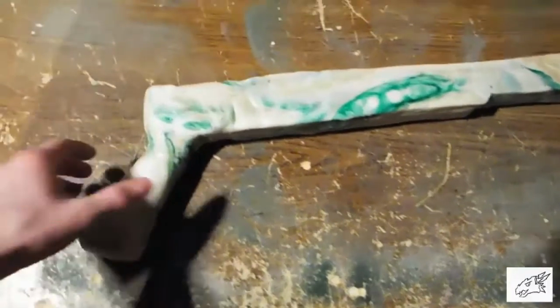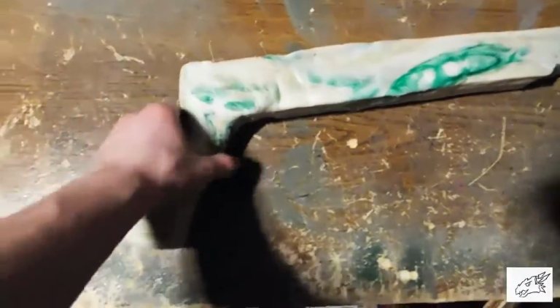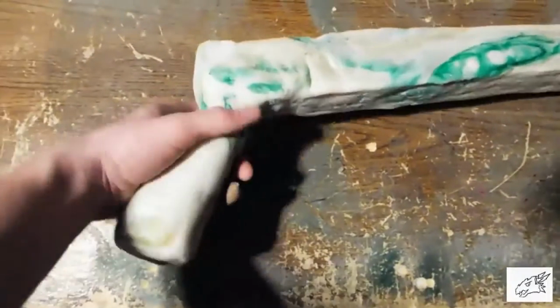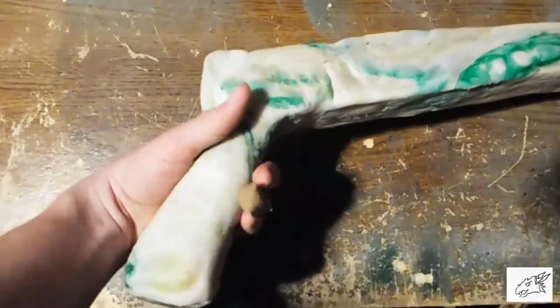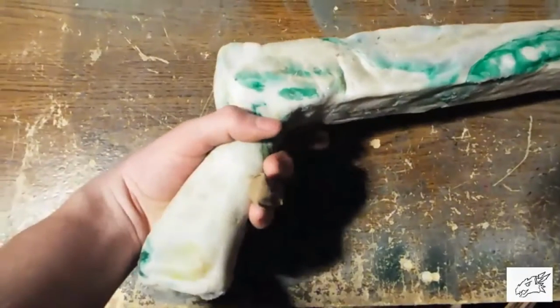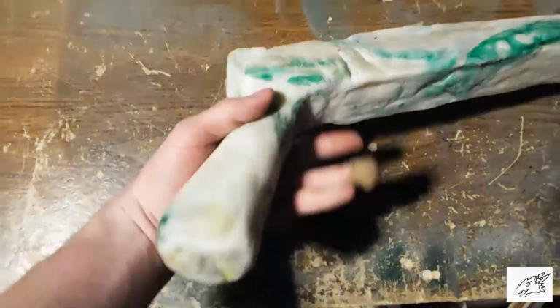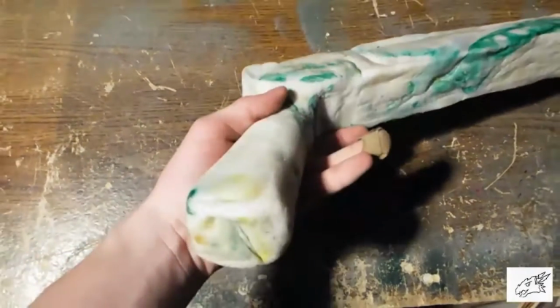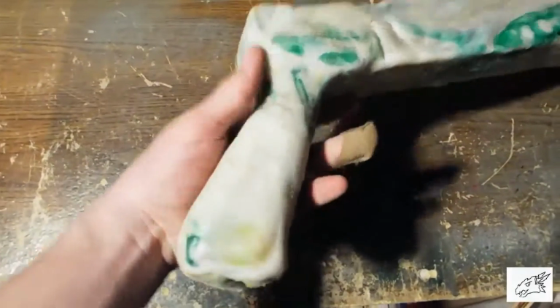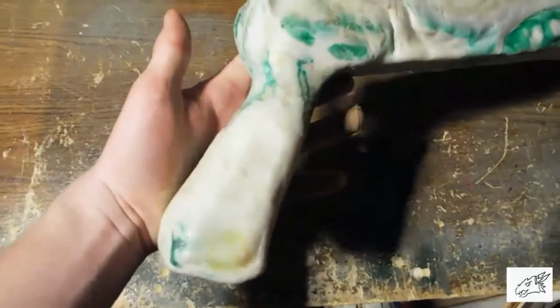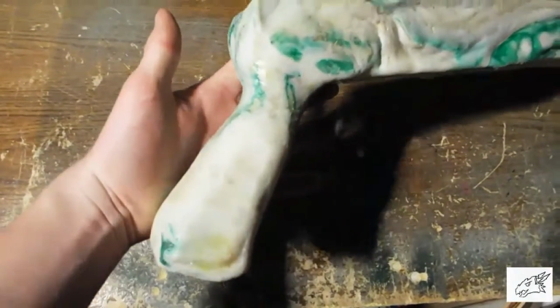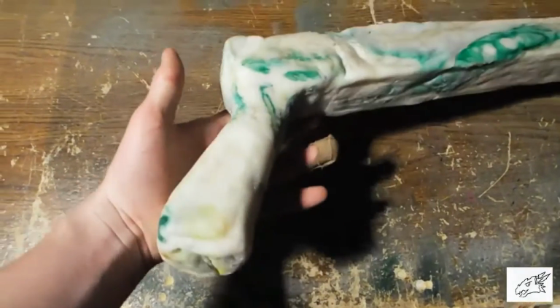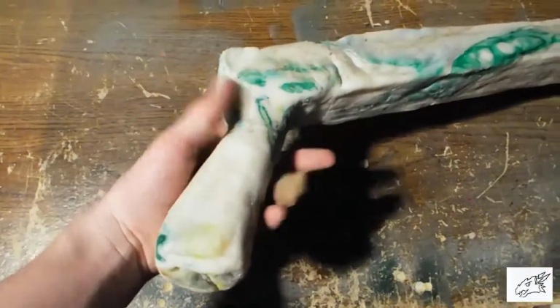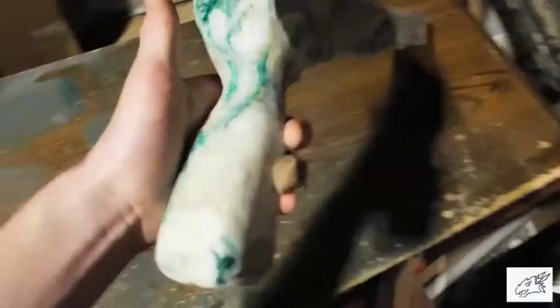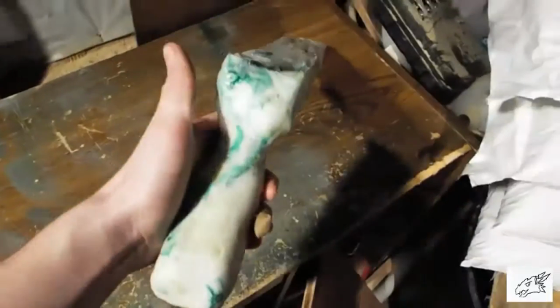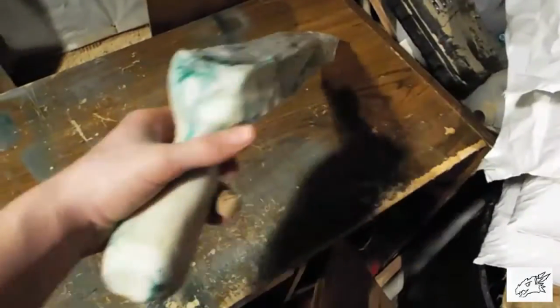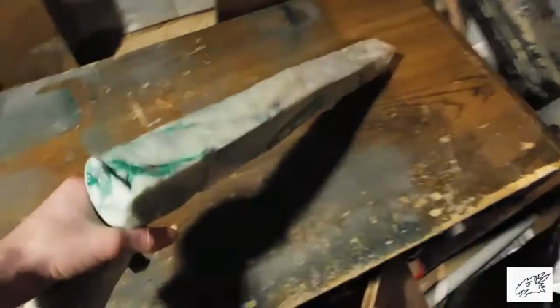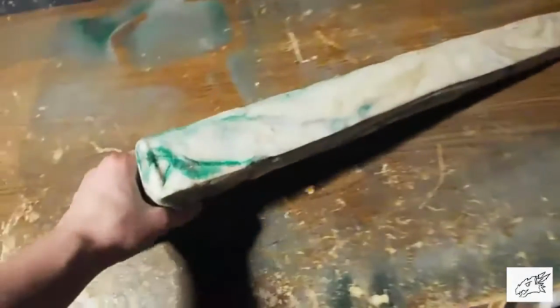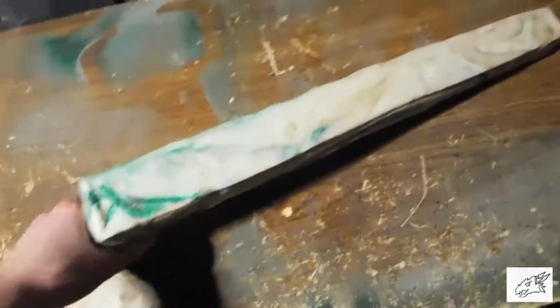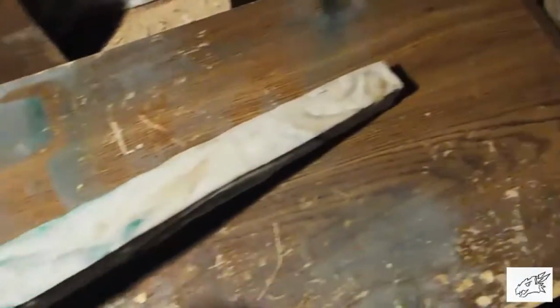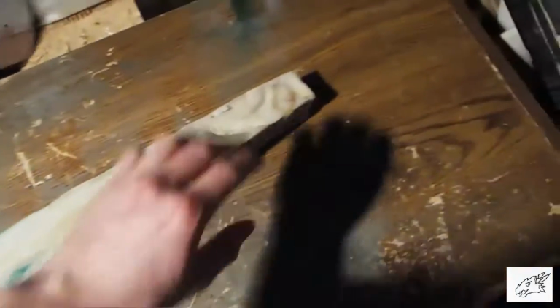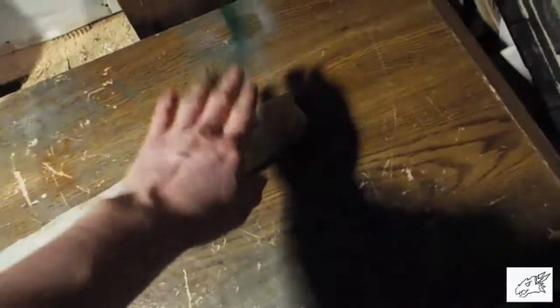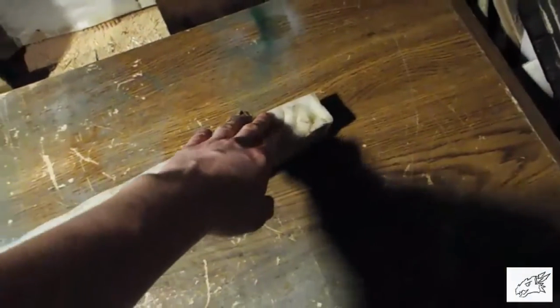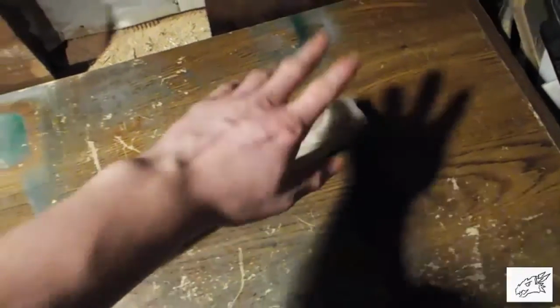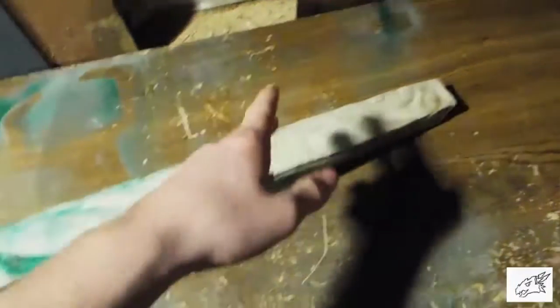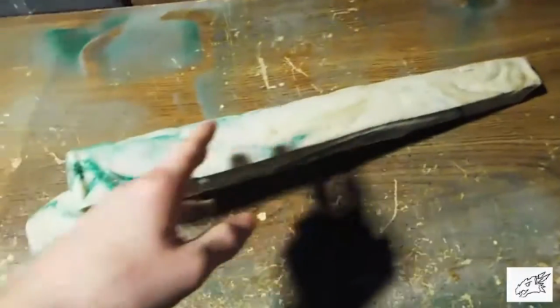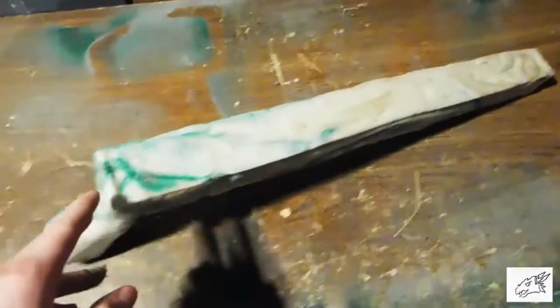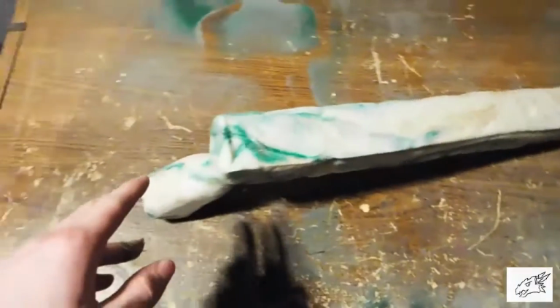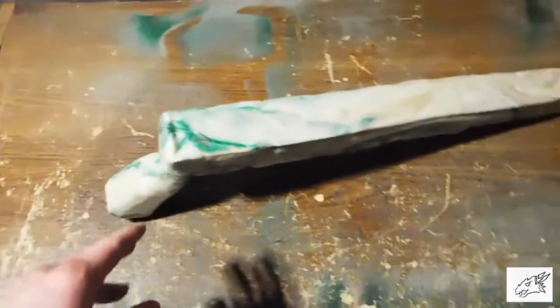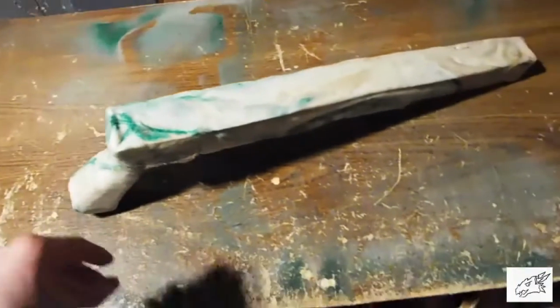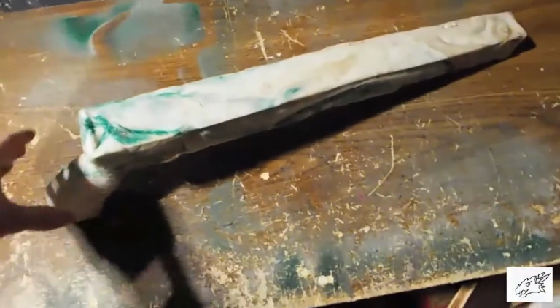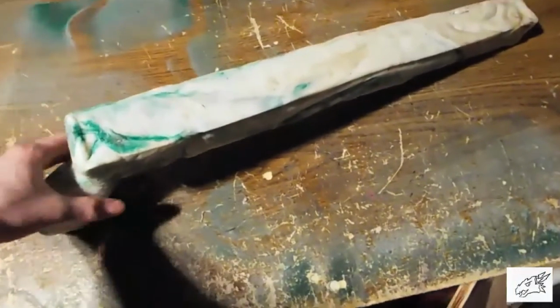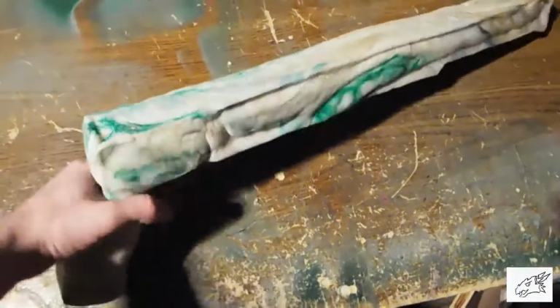And here it is — the finished handle. Can you believe that was cut out with a jigsaw? I think the next part I'm going to be working on is the actual bow because that's probably going to be the most complicated part of this entire thing.